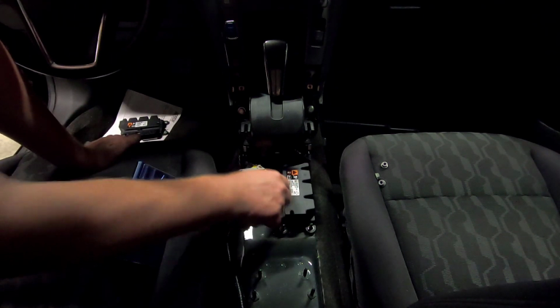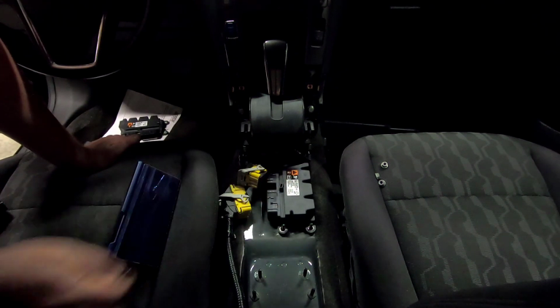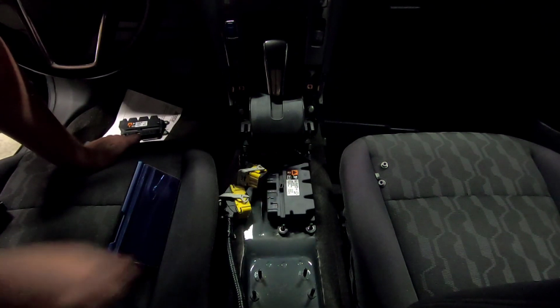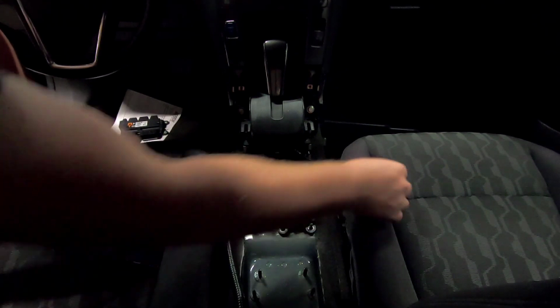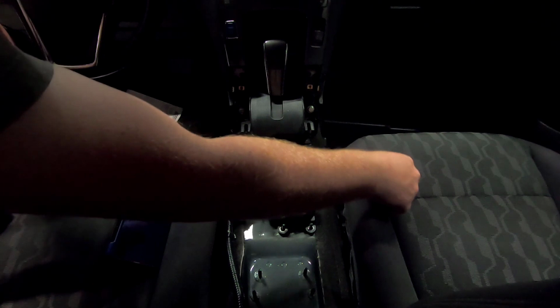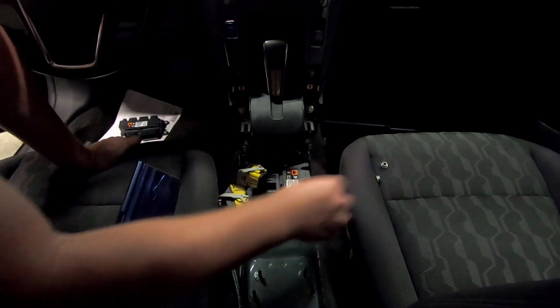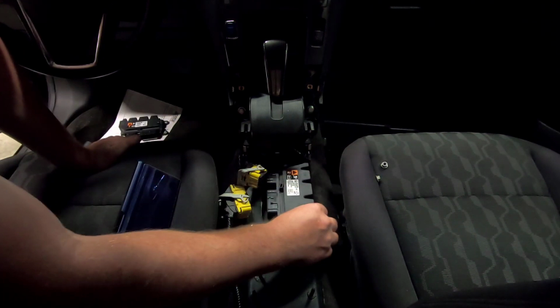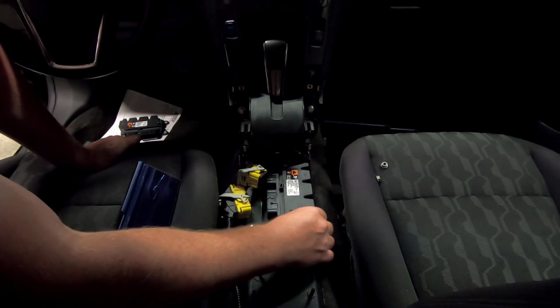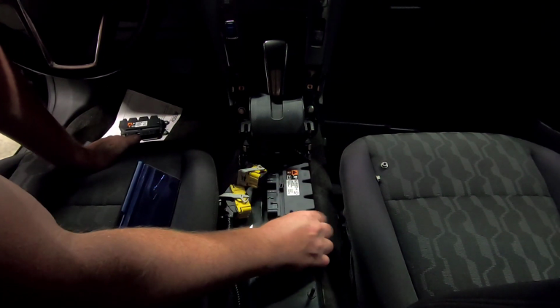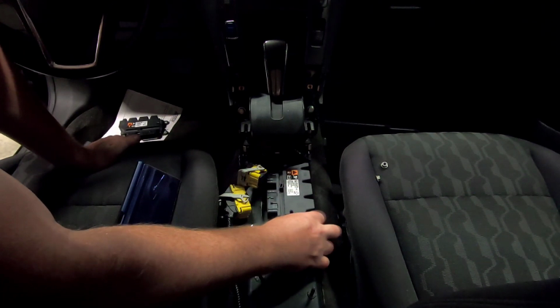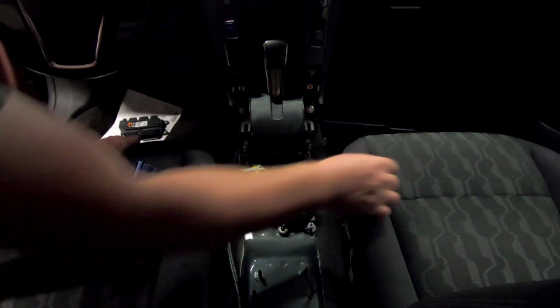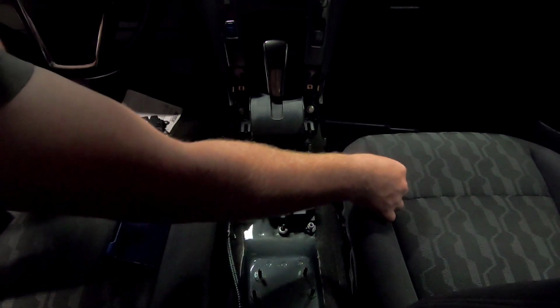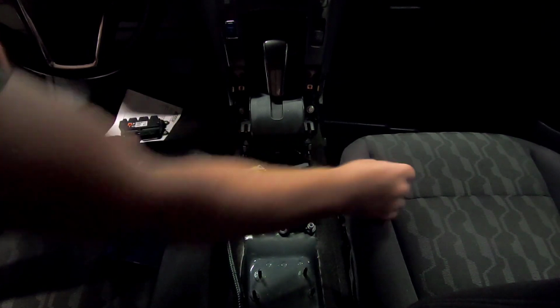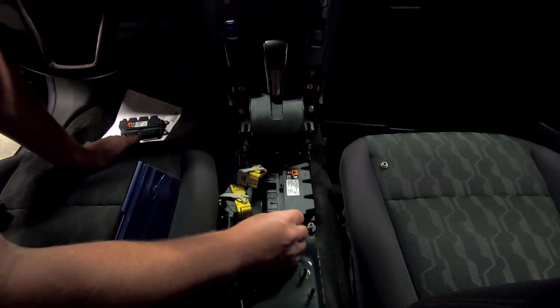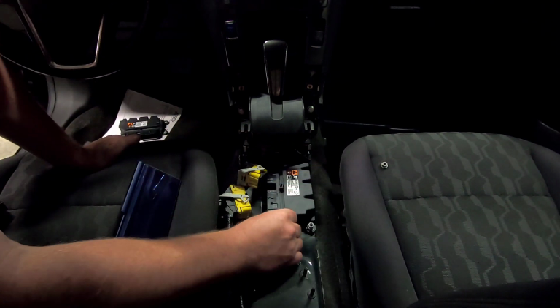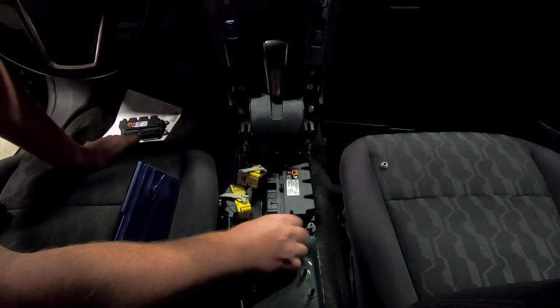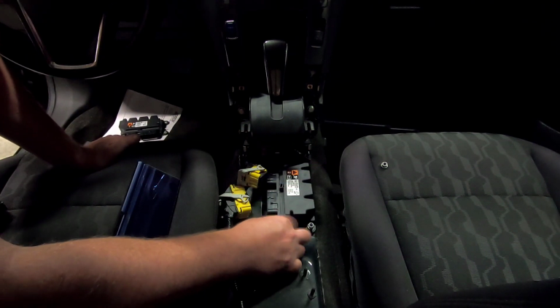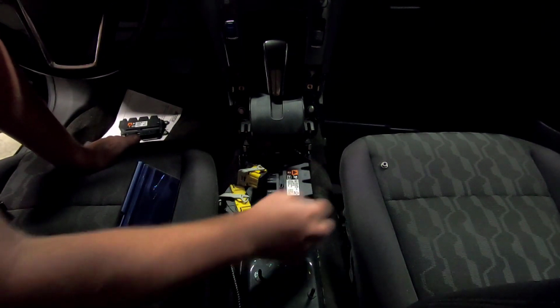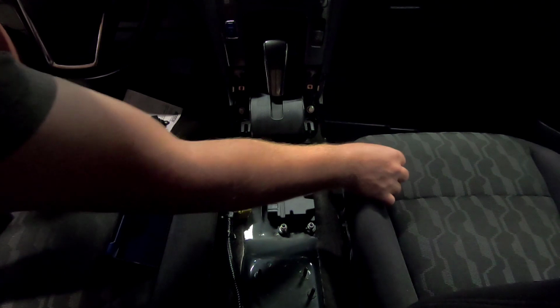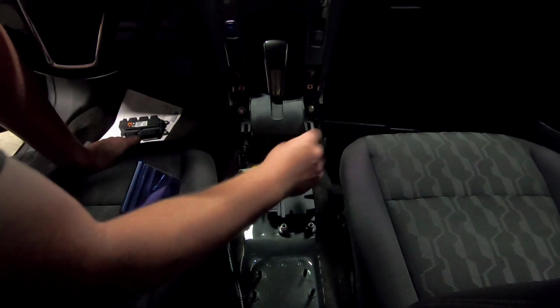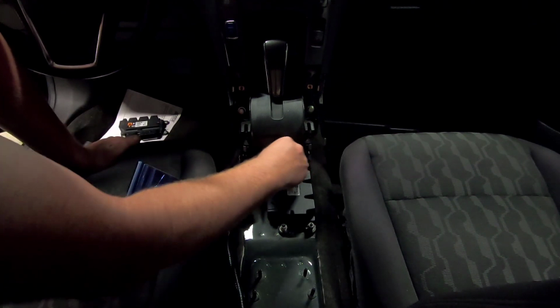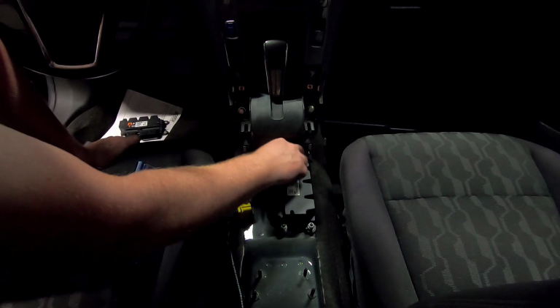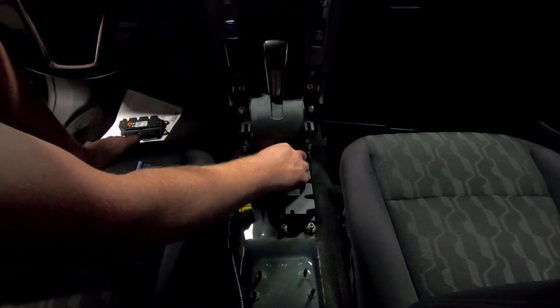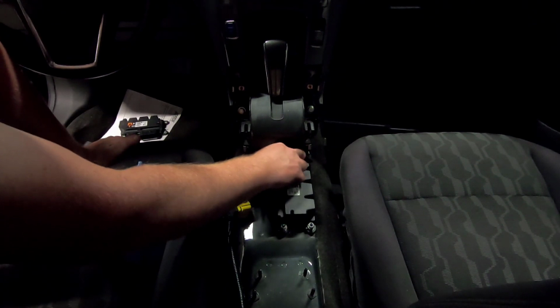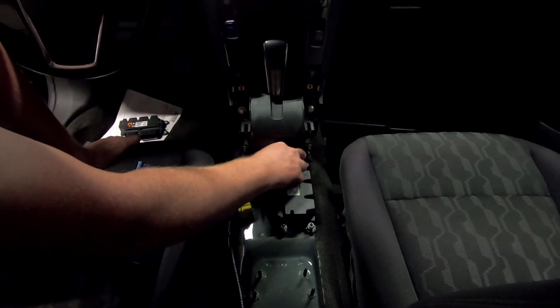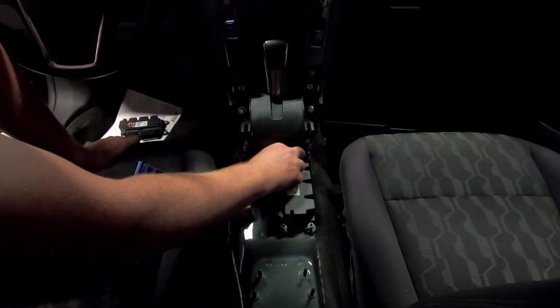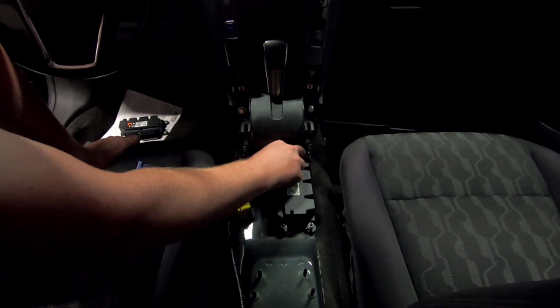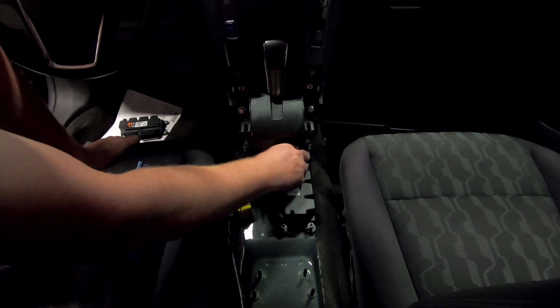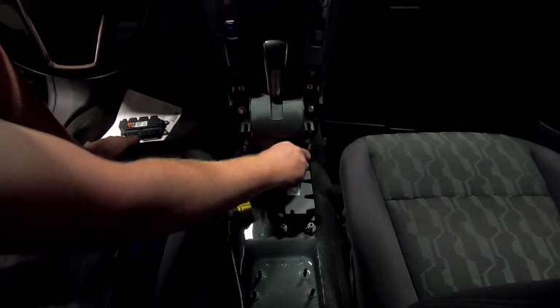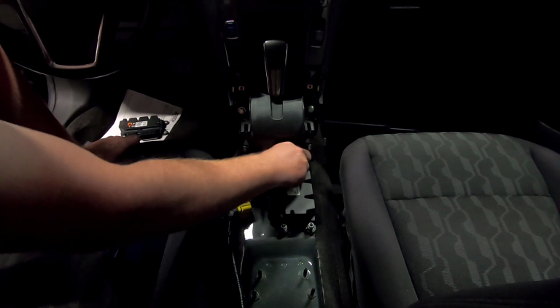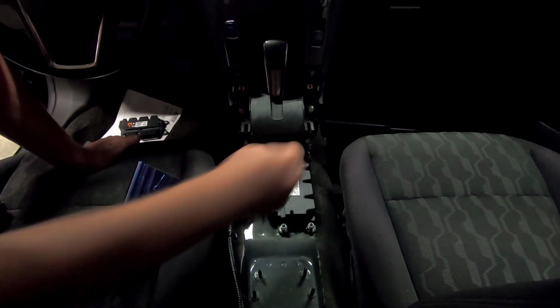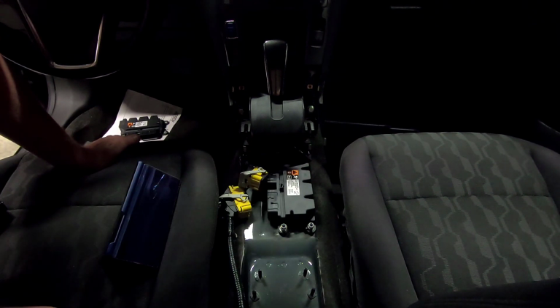This is a brand new unit directly from GM, so it has not been programmed yet. There is no VIN number in it yet, and it has to be configured to this car.